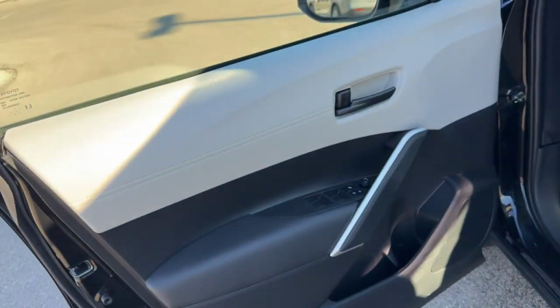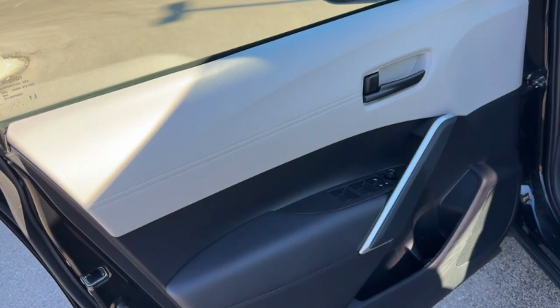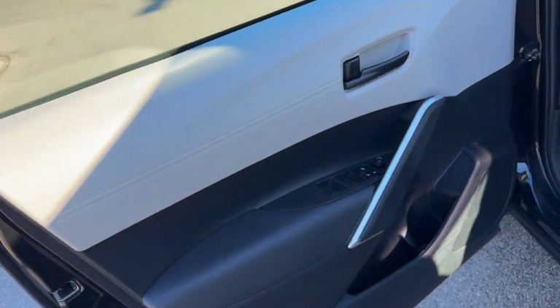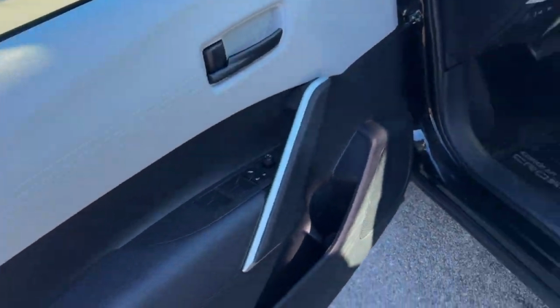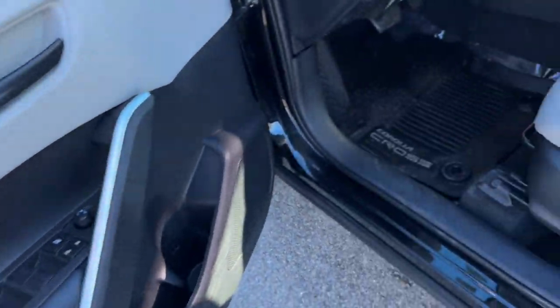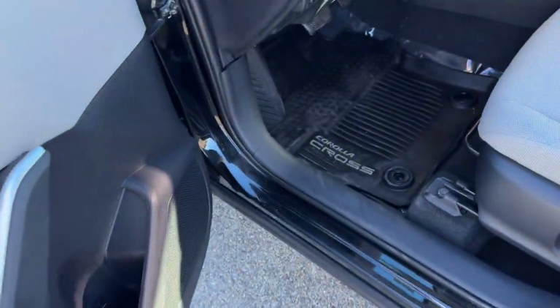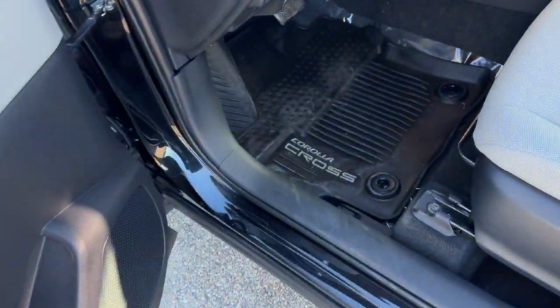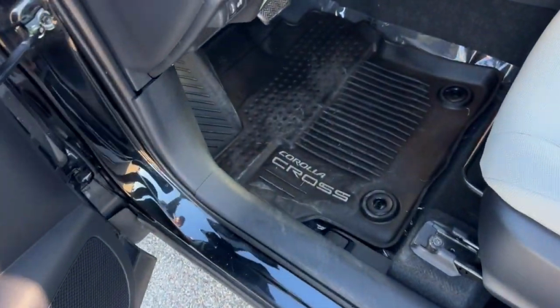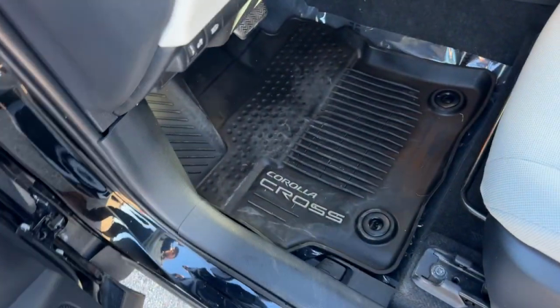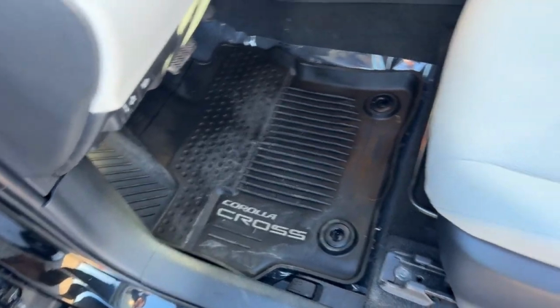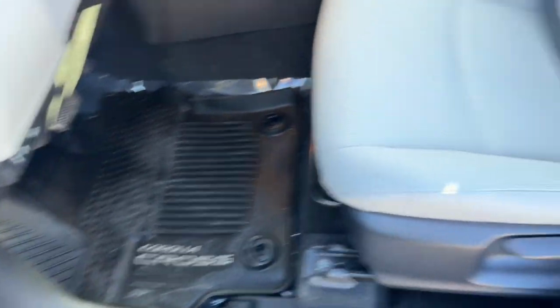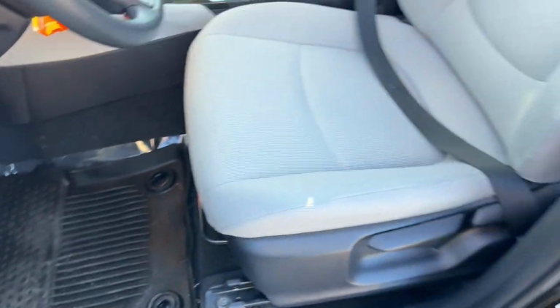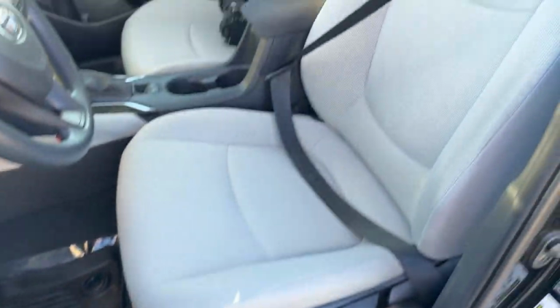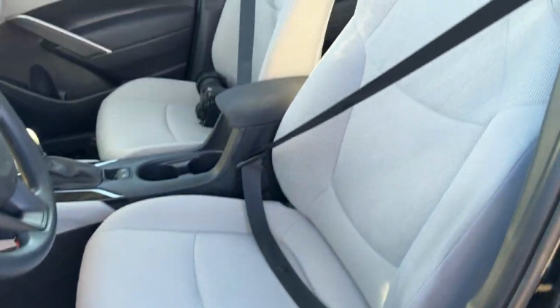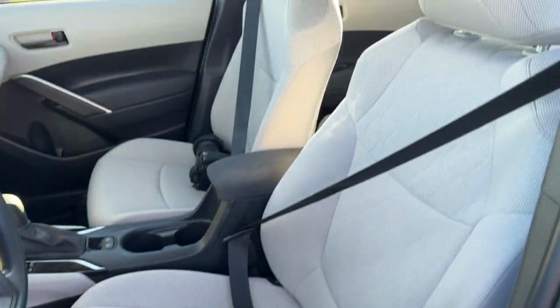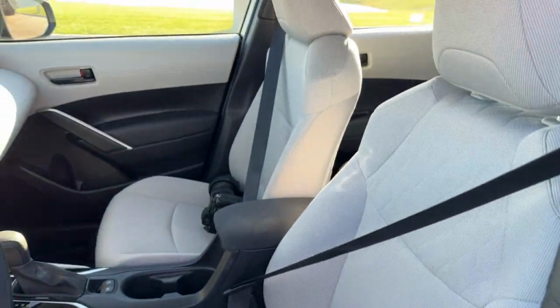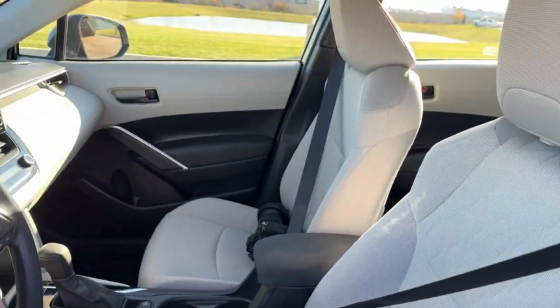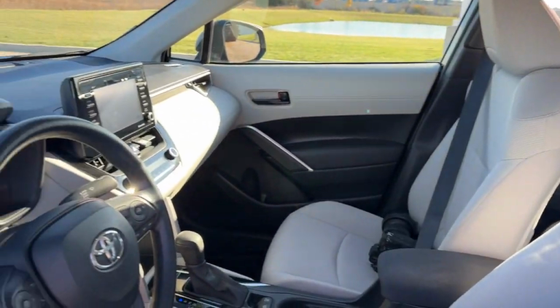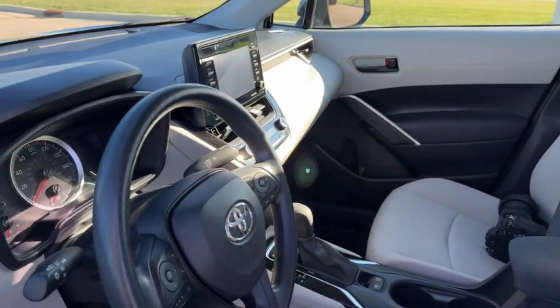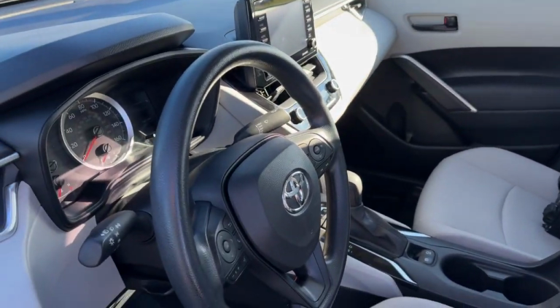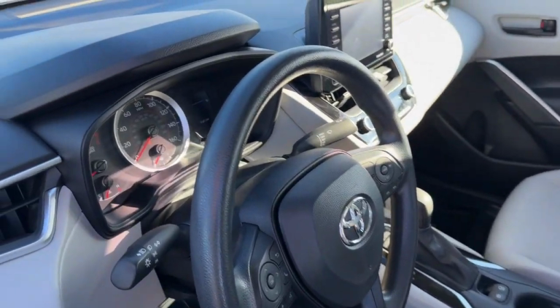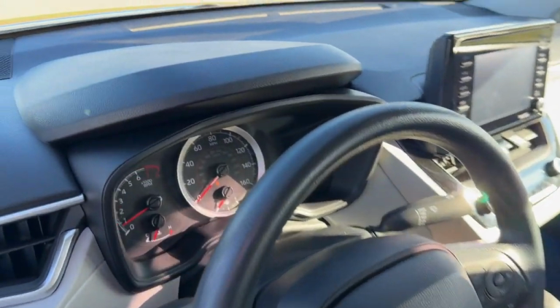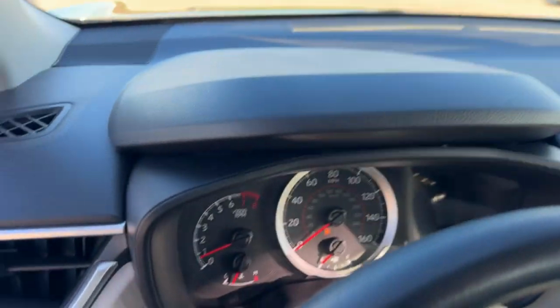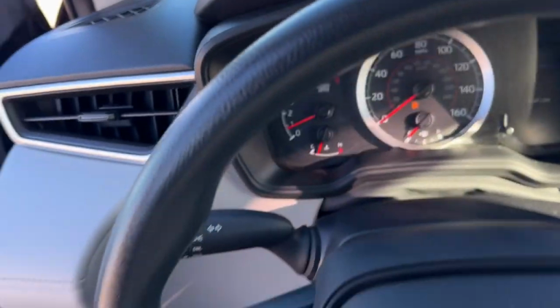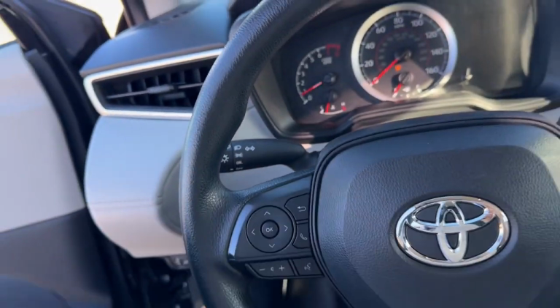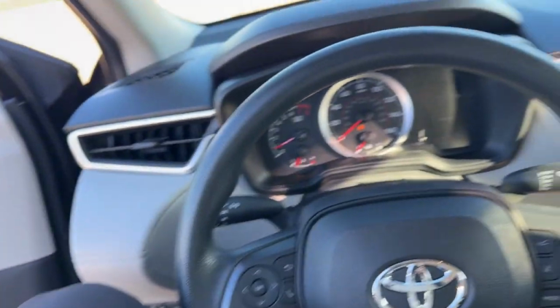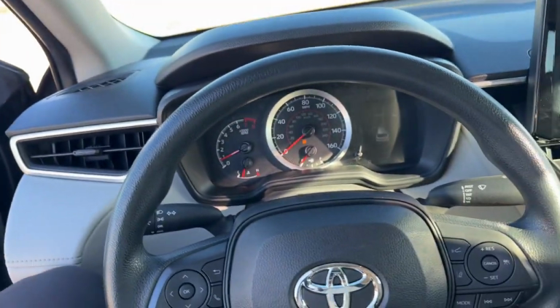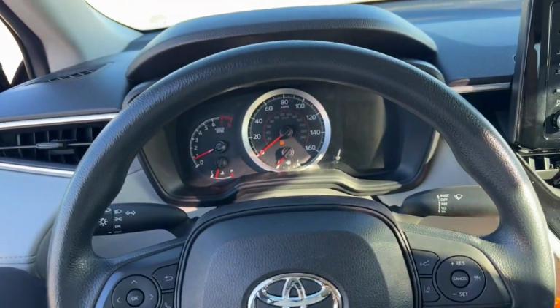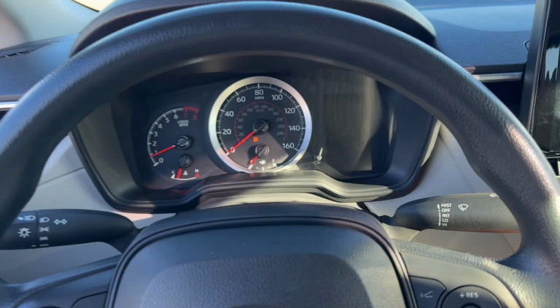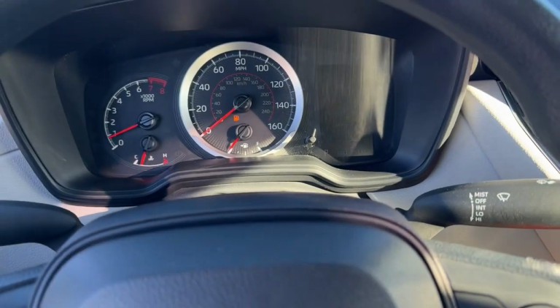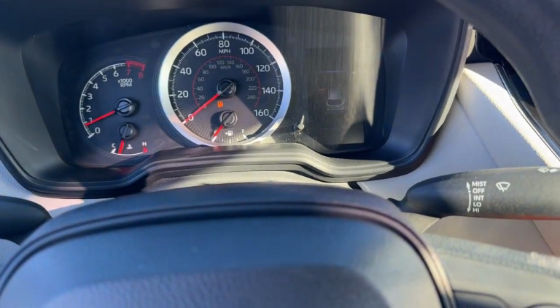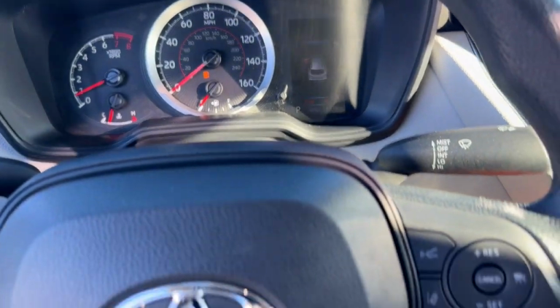Nice gray and black interior, a set of all-weather floor mats, and premium cloth seating. Only 35,000 miles, so she's still in great shape.